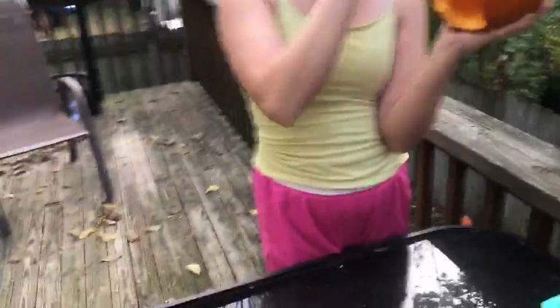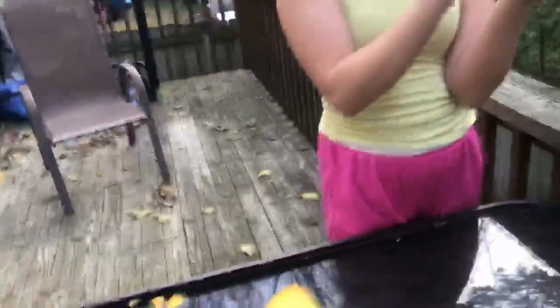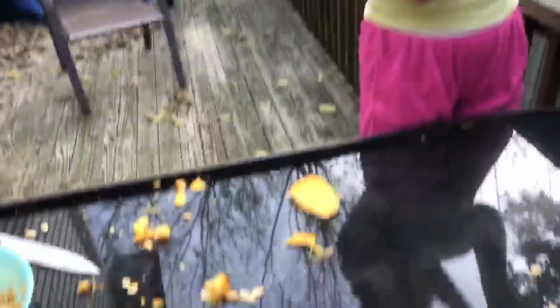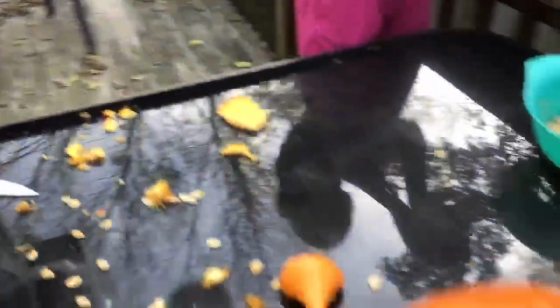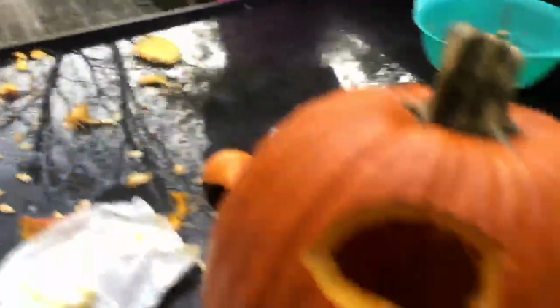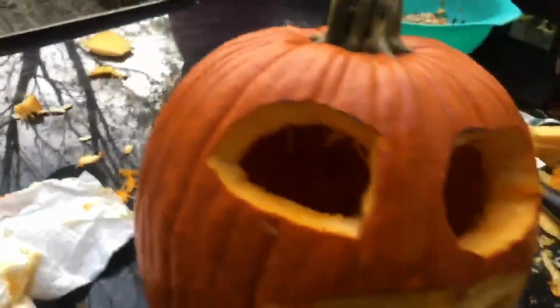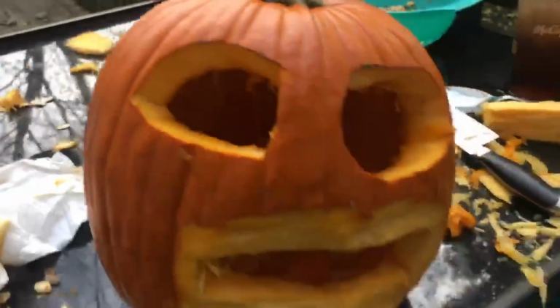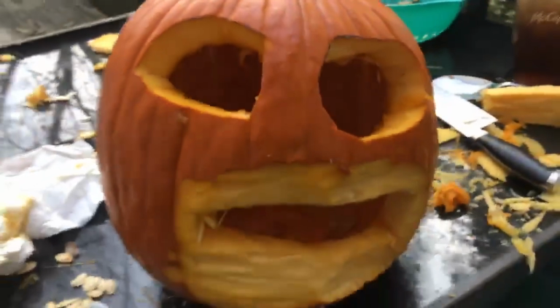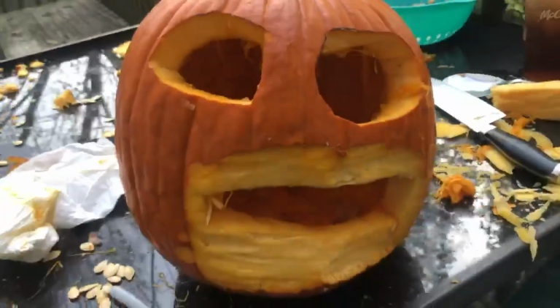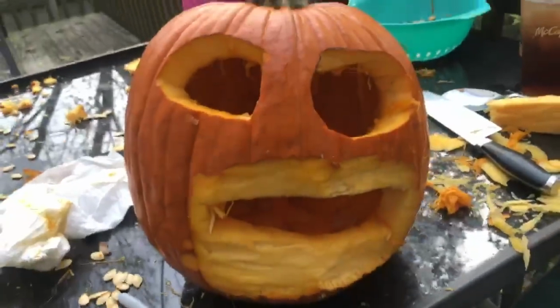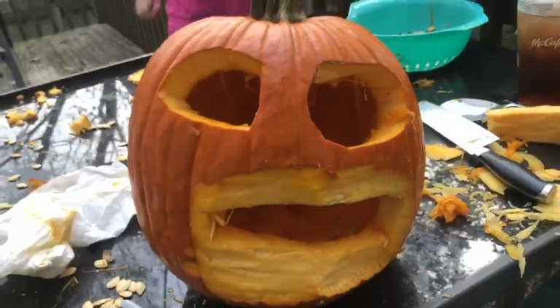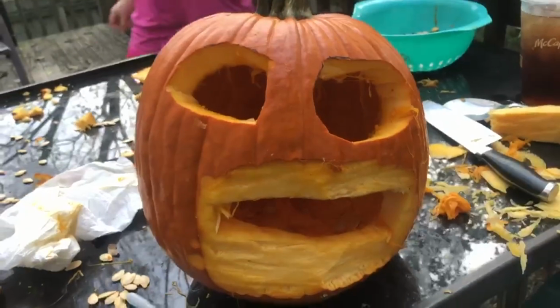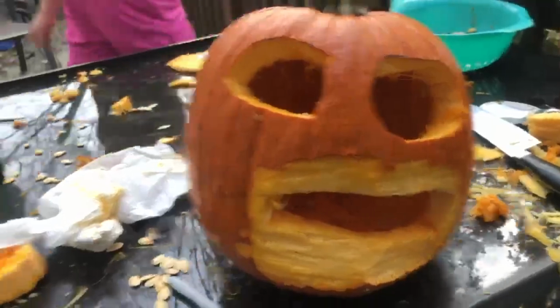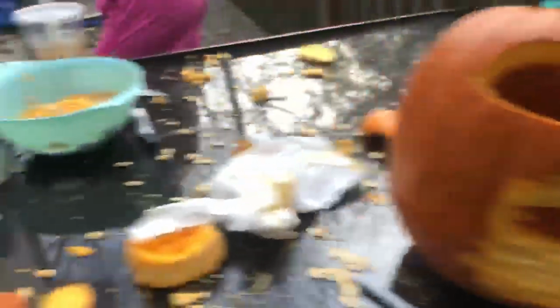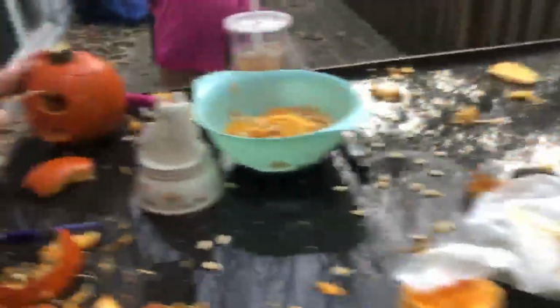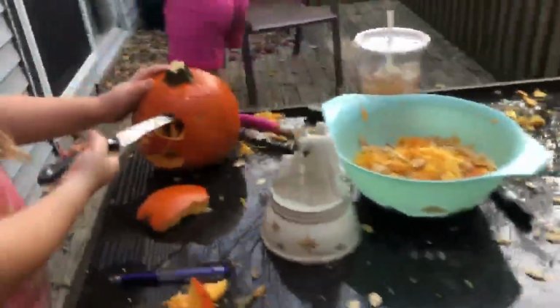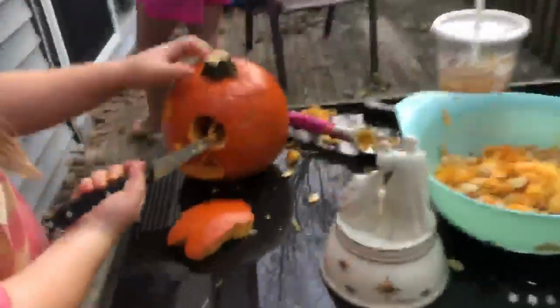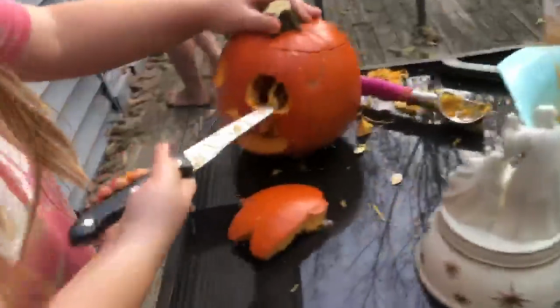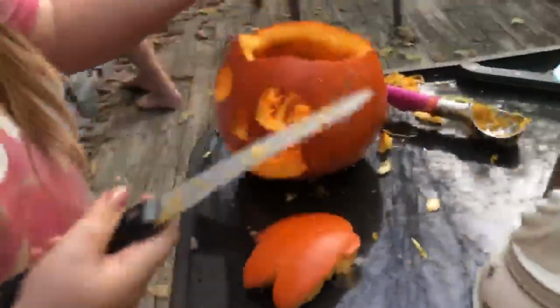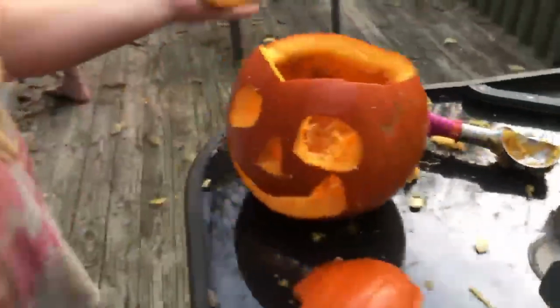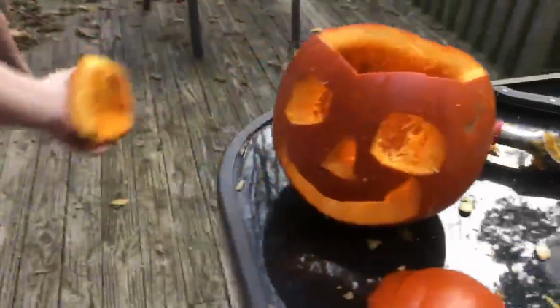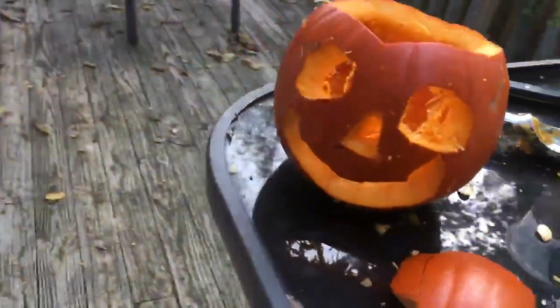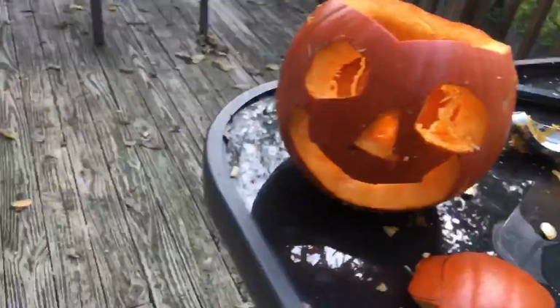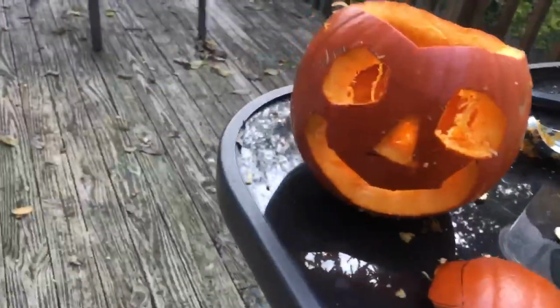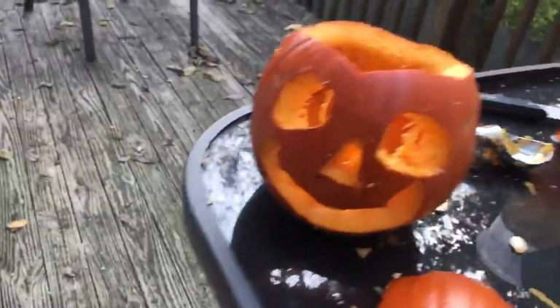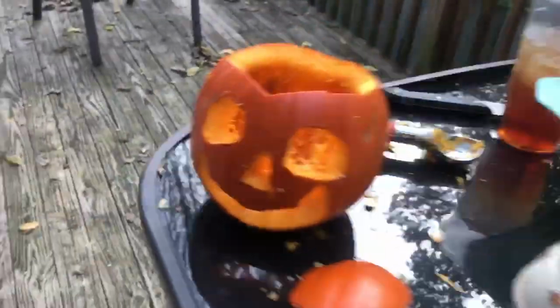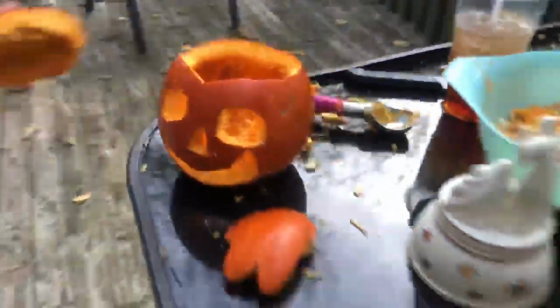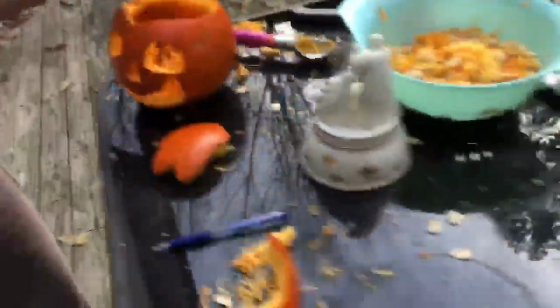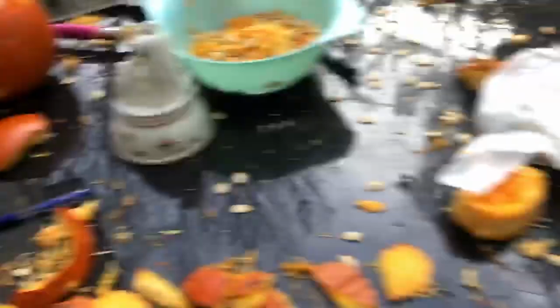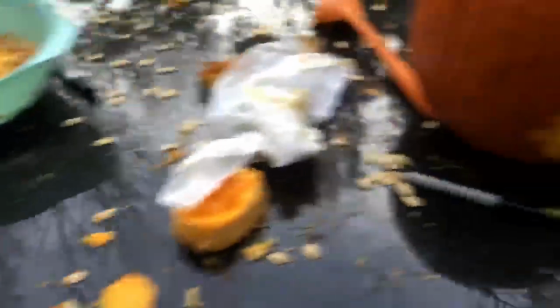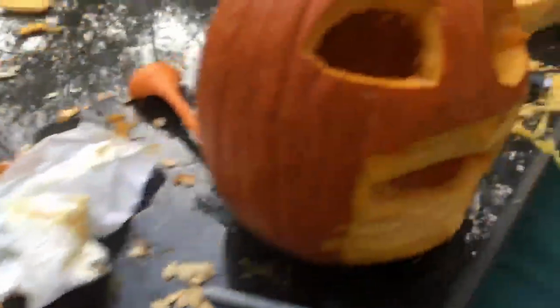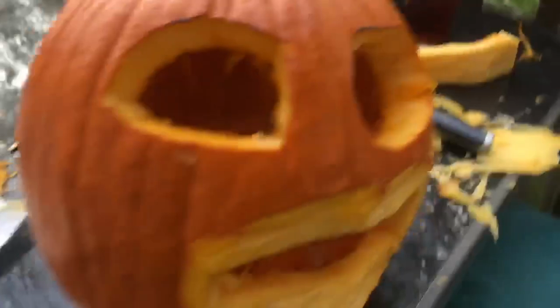Tonight we will show it lit up, but here's how my pumpkin is looking right now. Here's how Sophia's pumpkin is looking. I will catch you guys once me and Sophia finish.